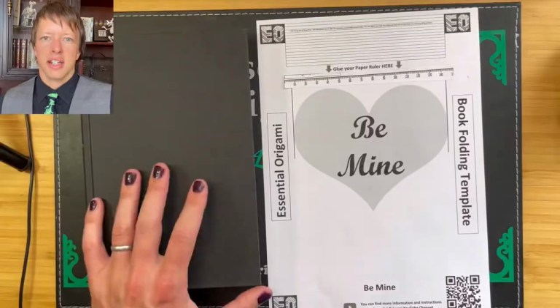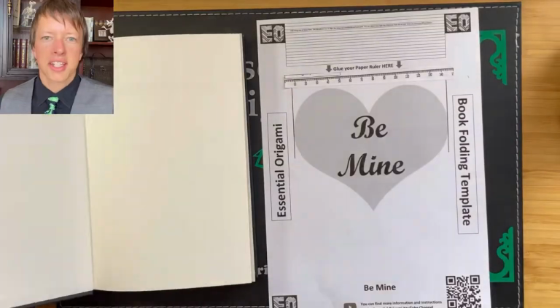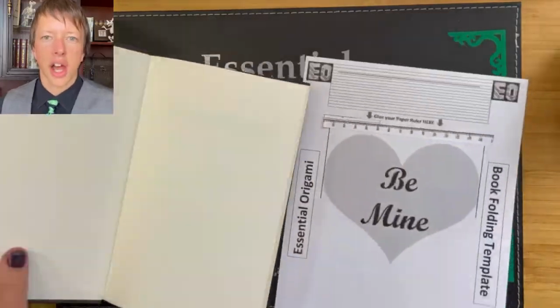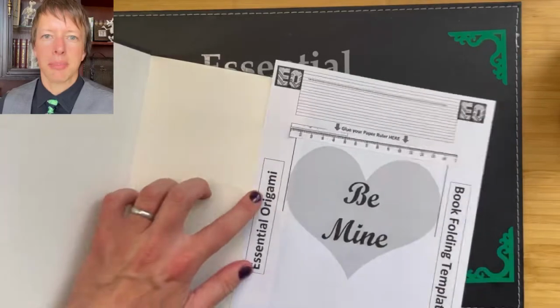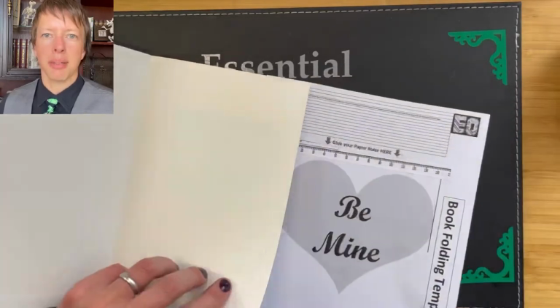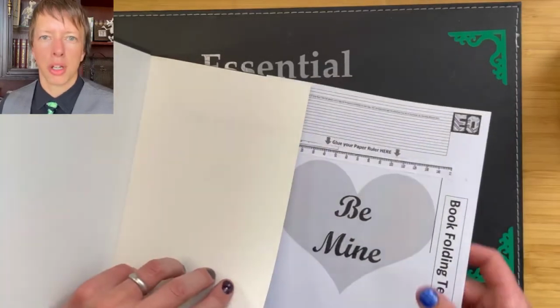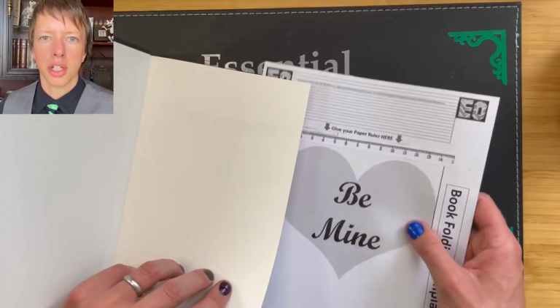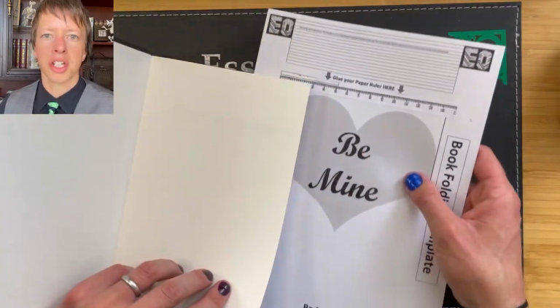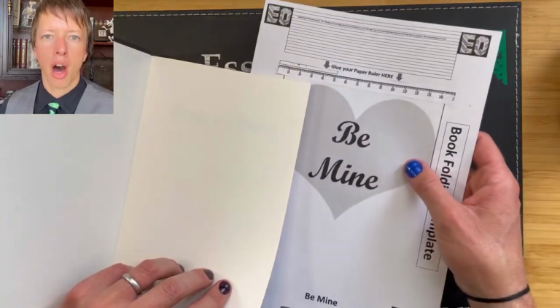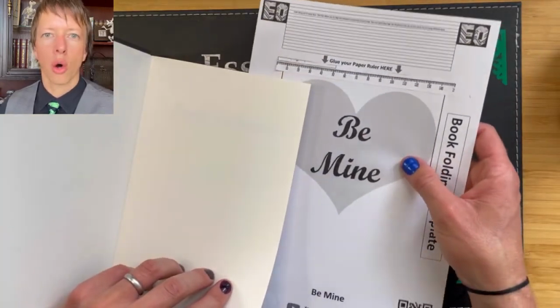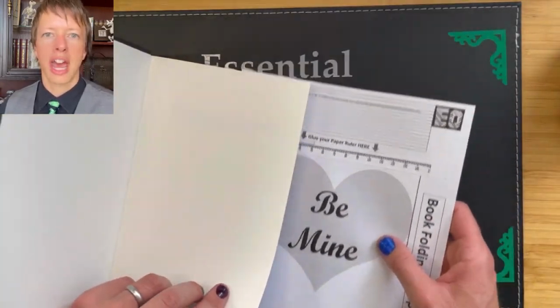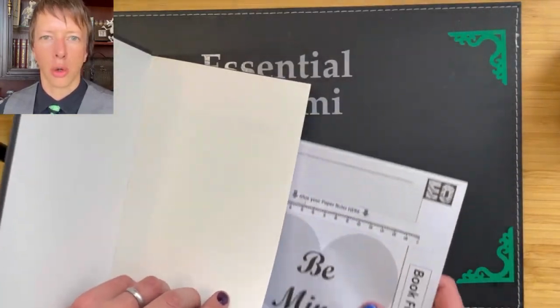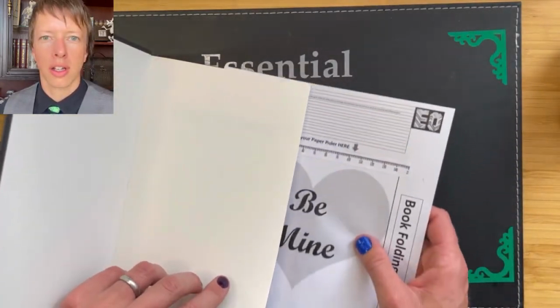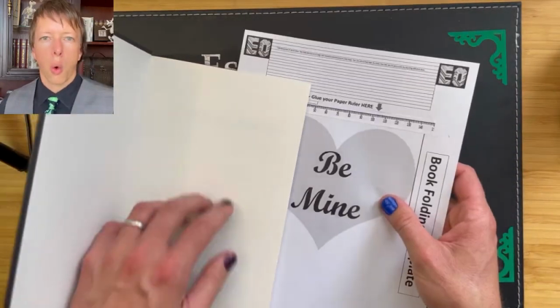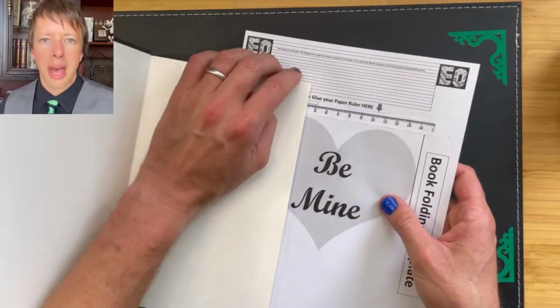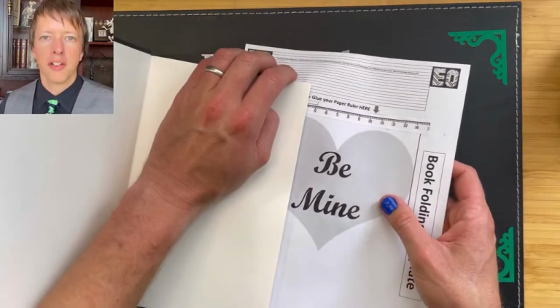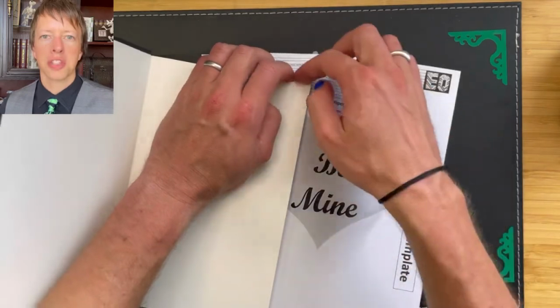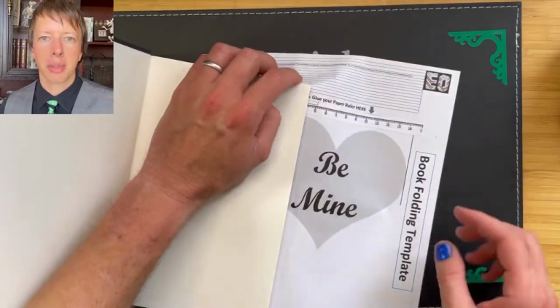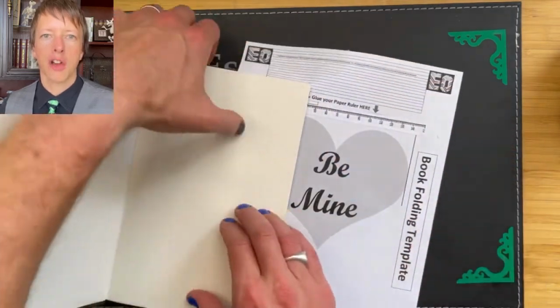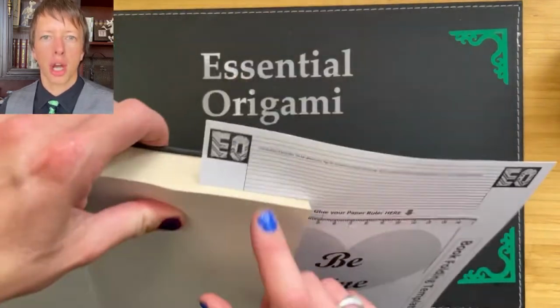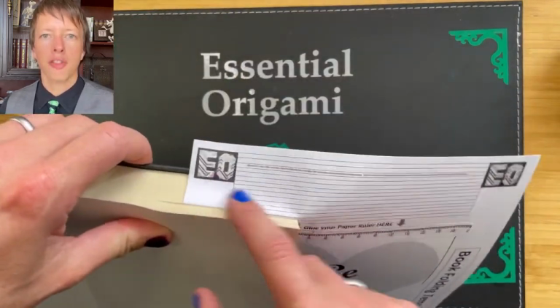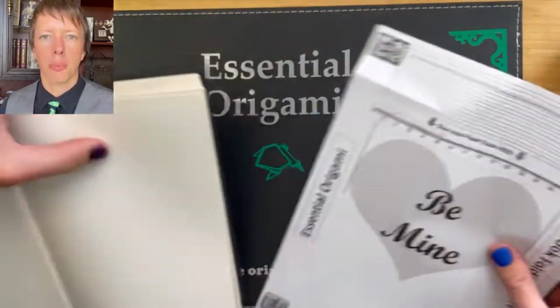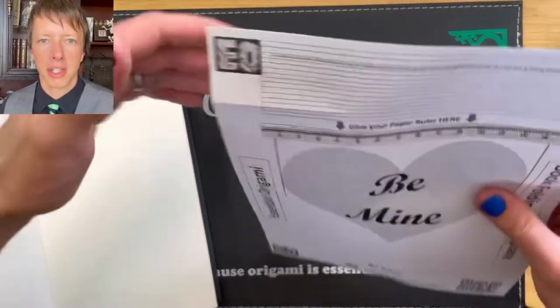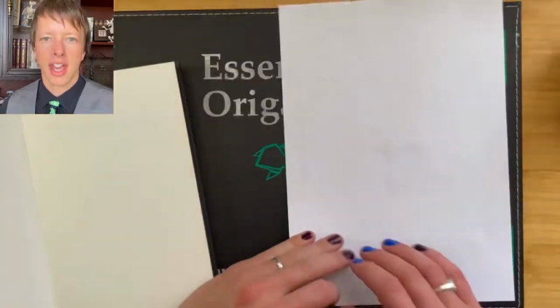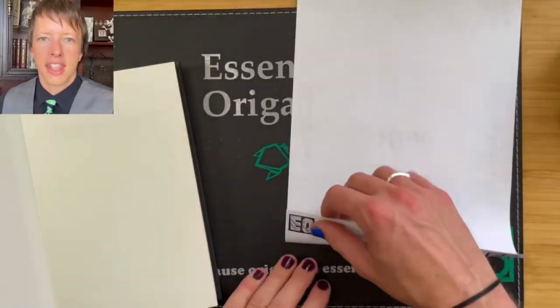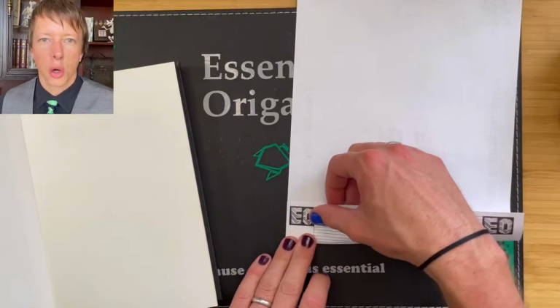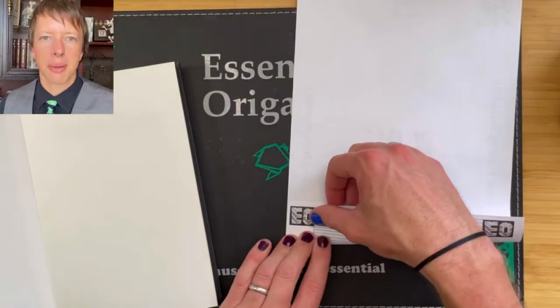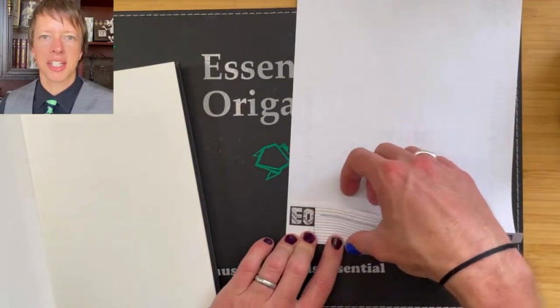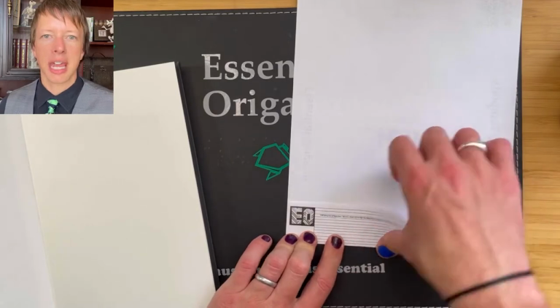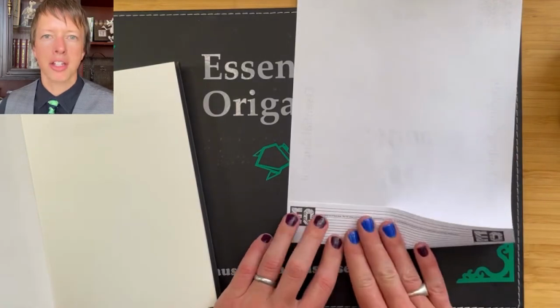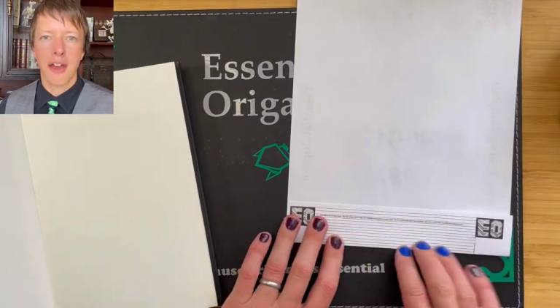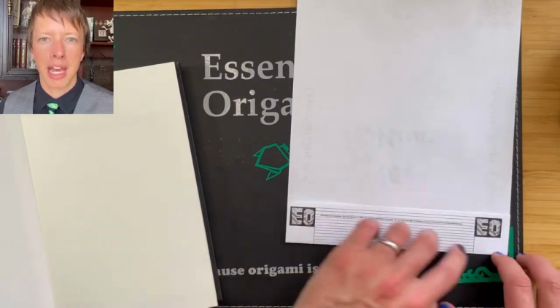Next, align the template in the book. Do you want it up high or down low? Once you're happy, fold the template over the top of the book page. This ensures the template sits at the same height on every page.